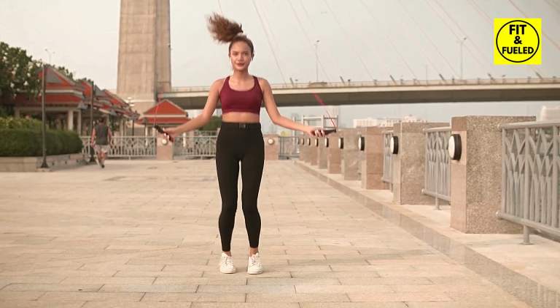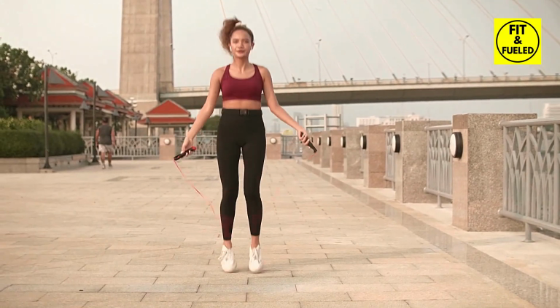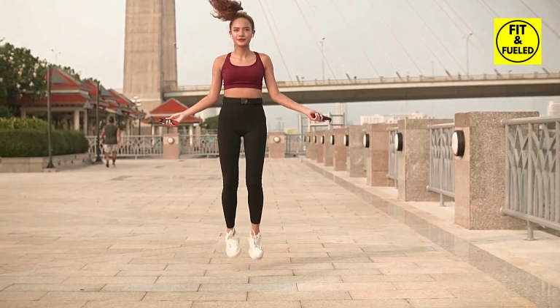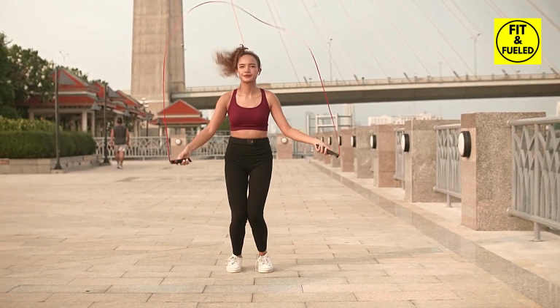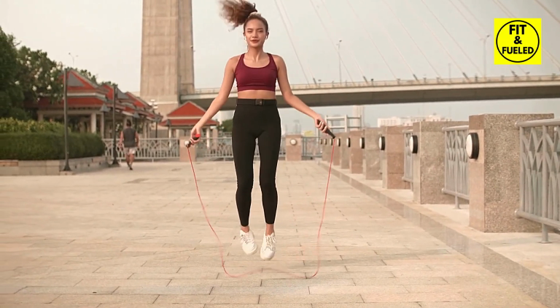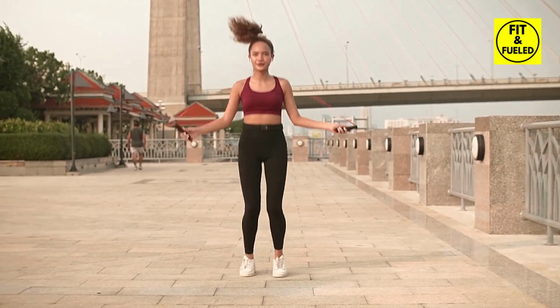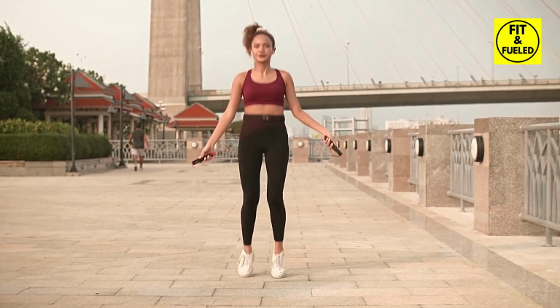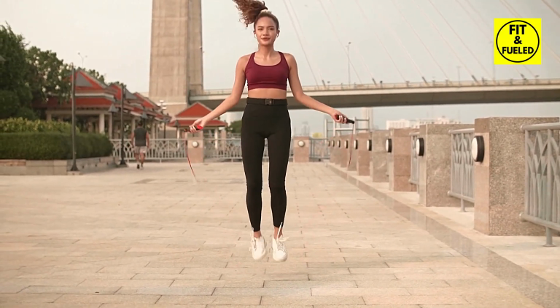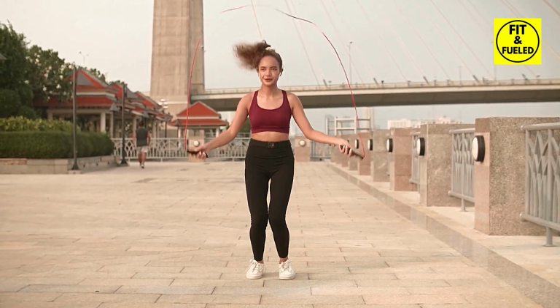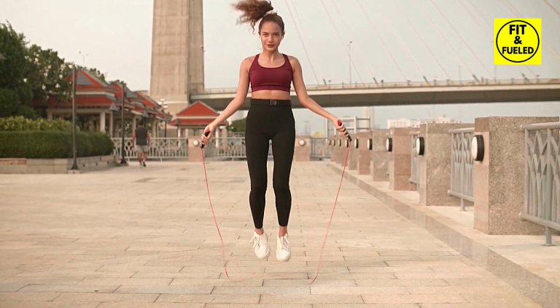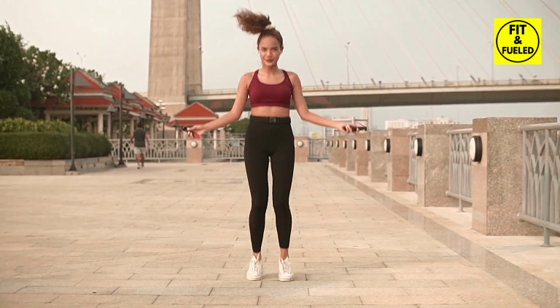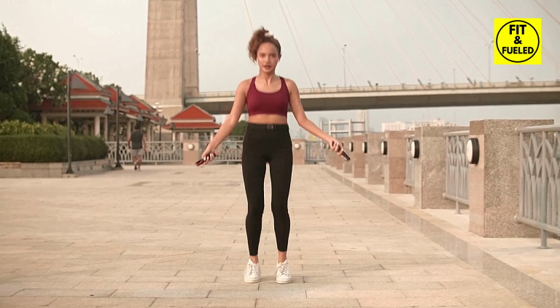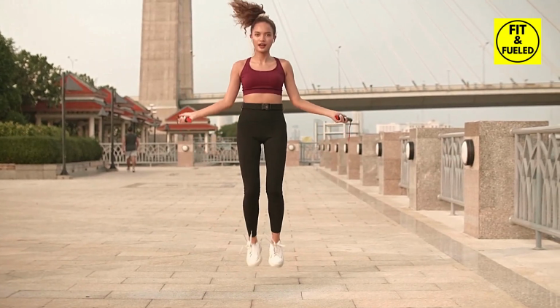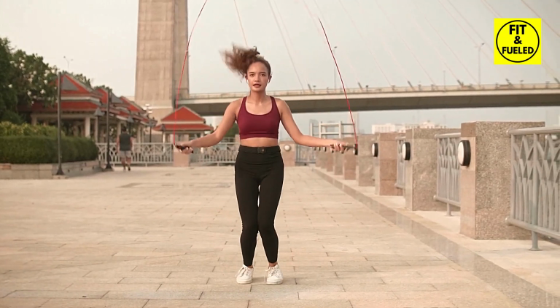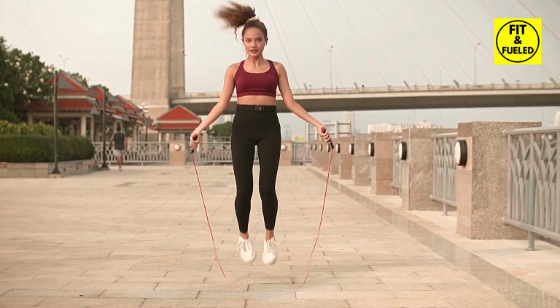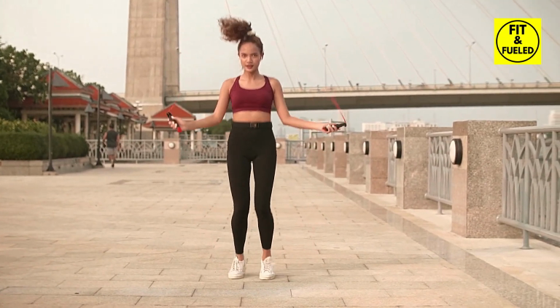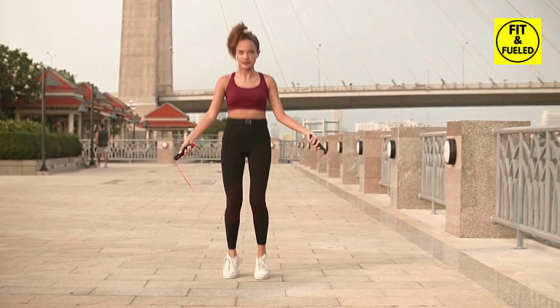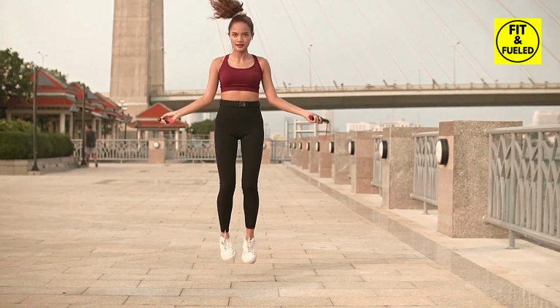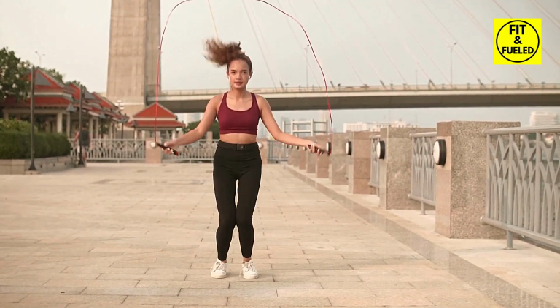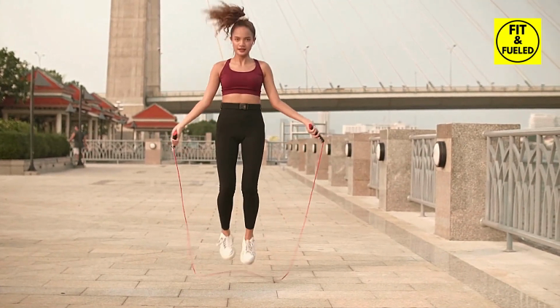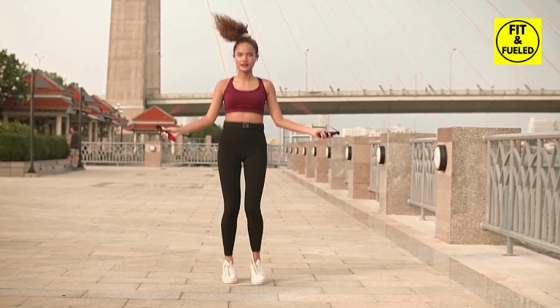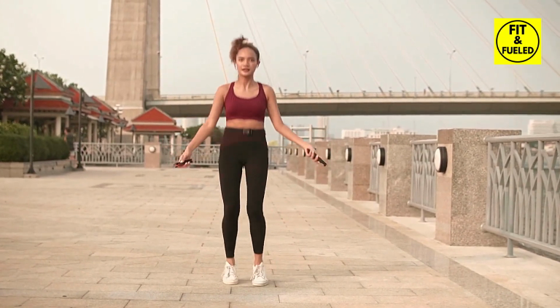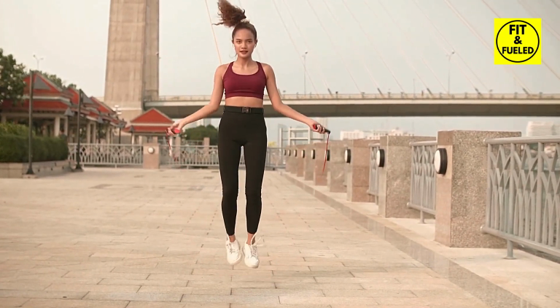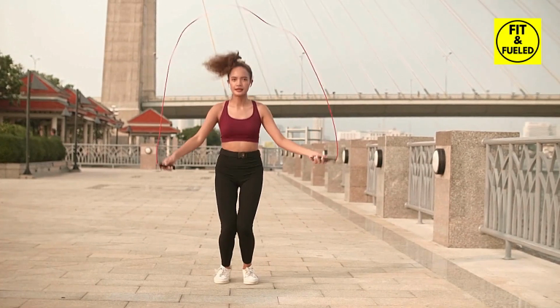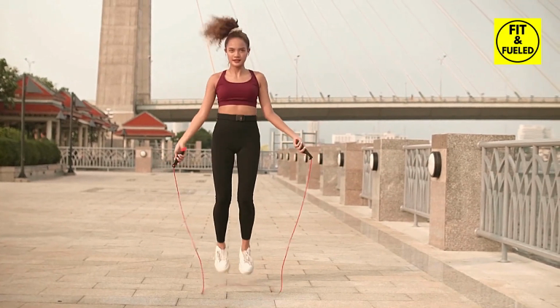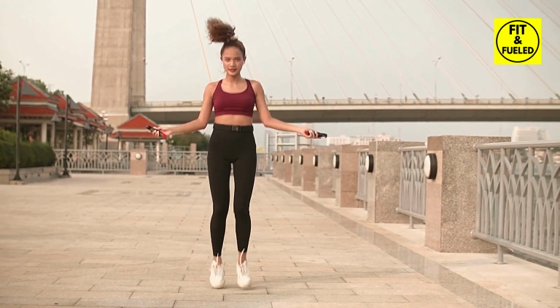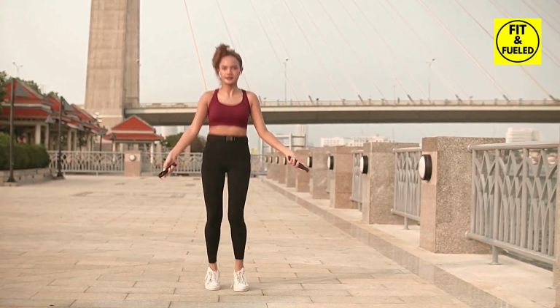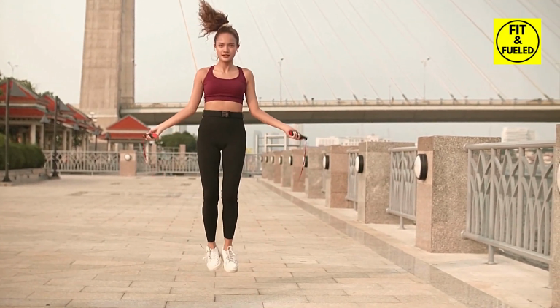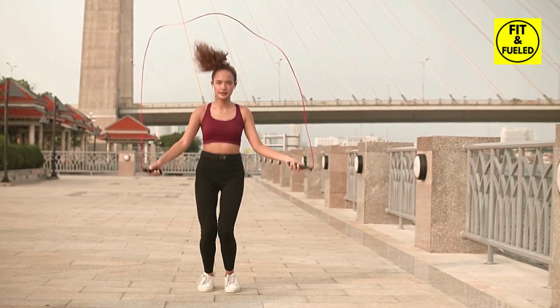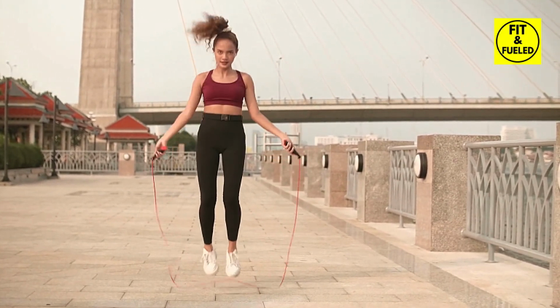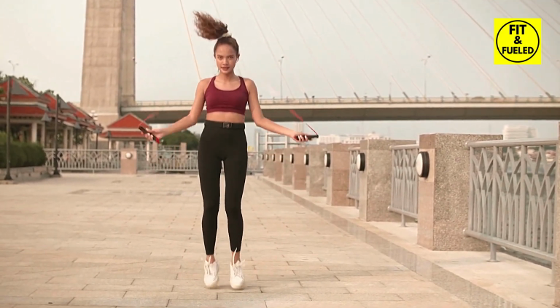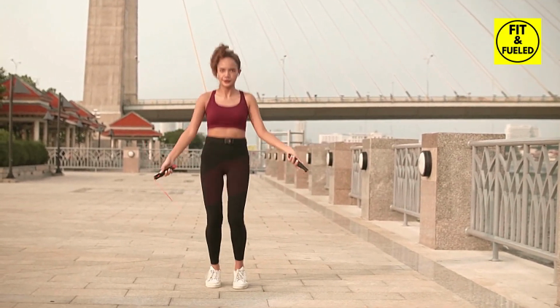Maintain small, light jumps, keeping your feet close together. The objective here is speed and consistency, not height. Get those ropes swinging and let's jump for a full minute.